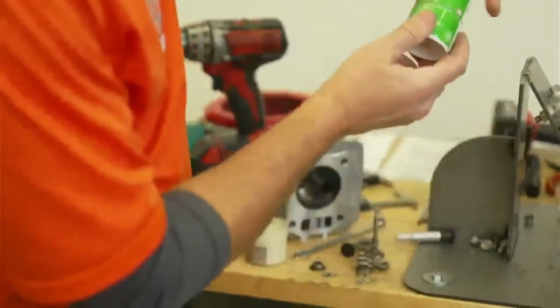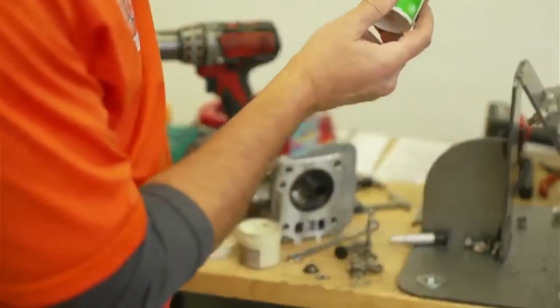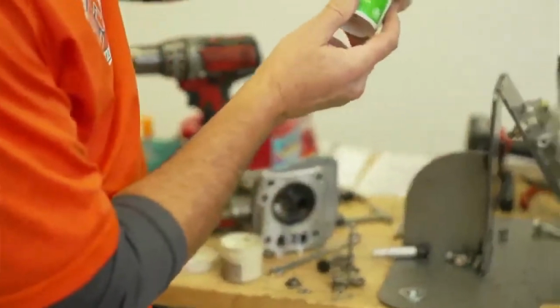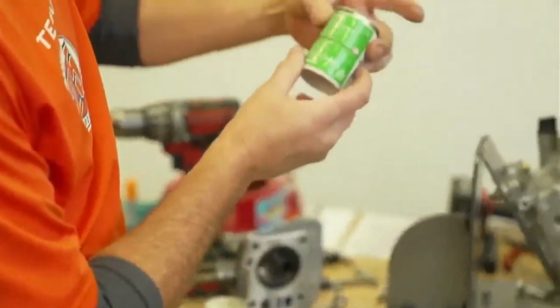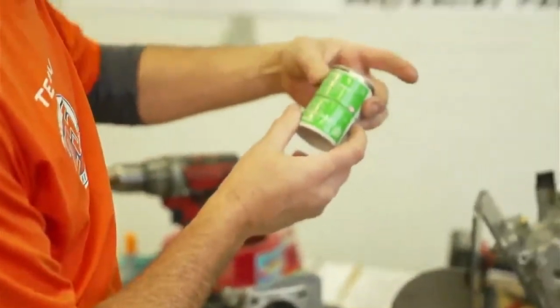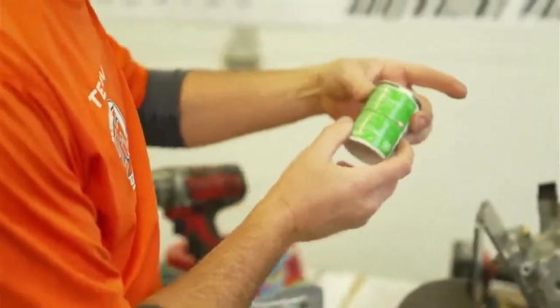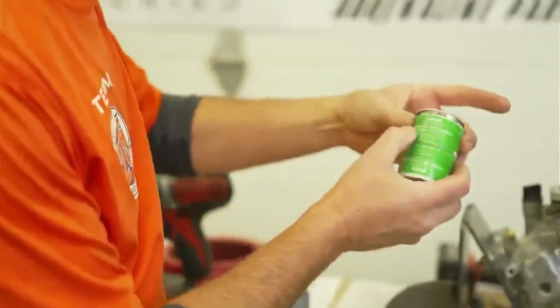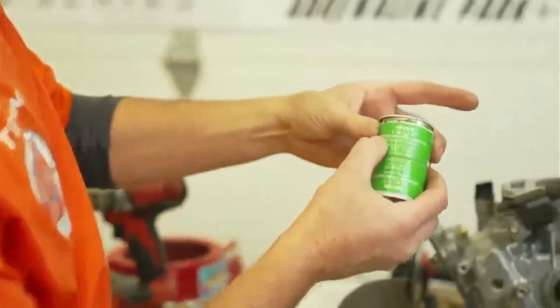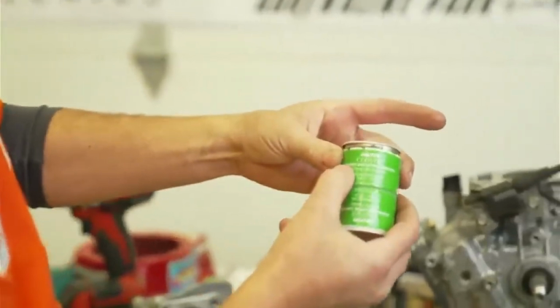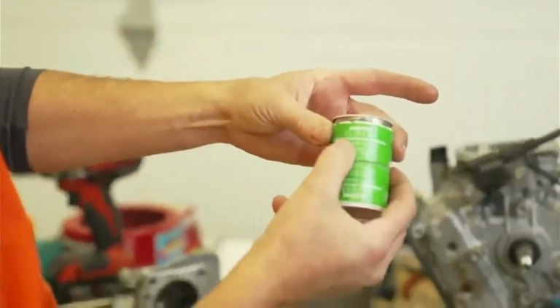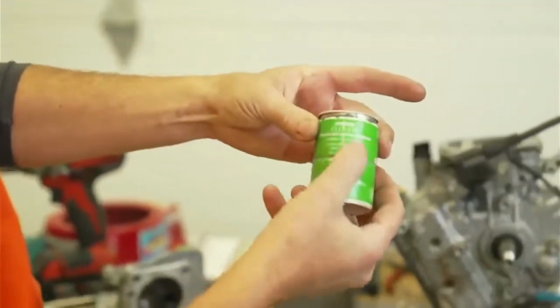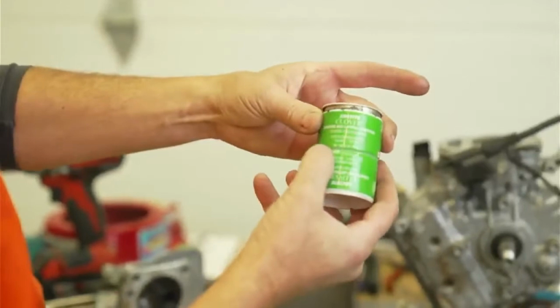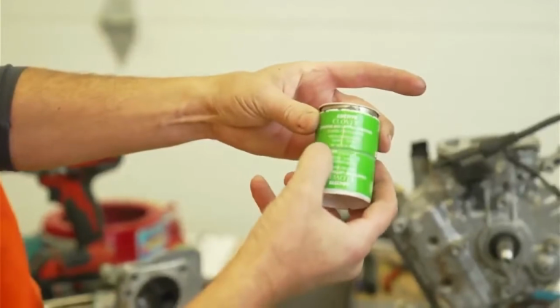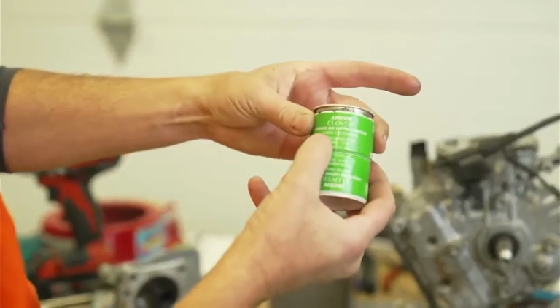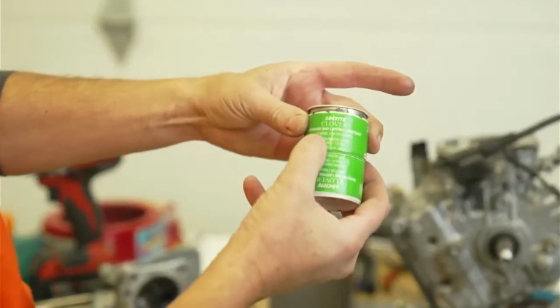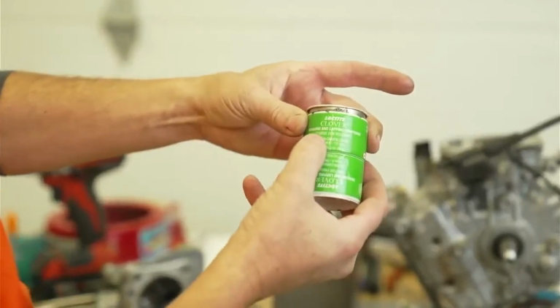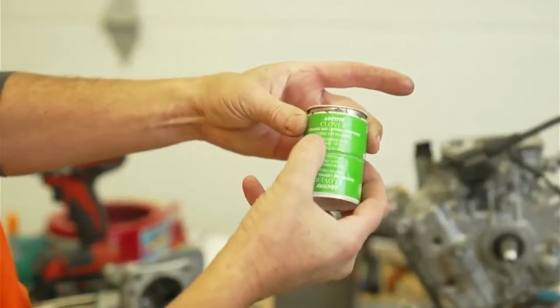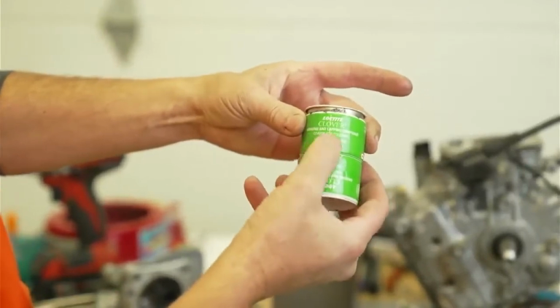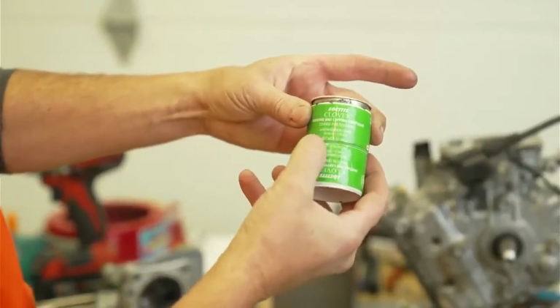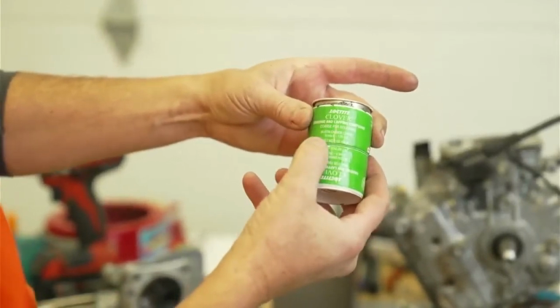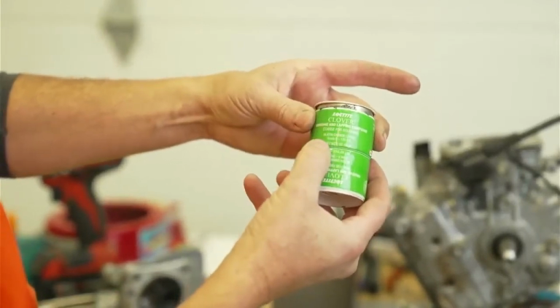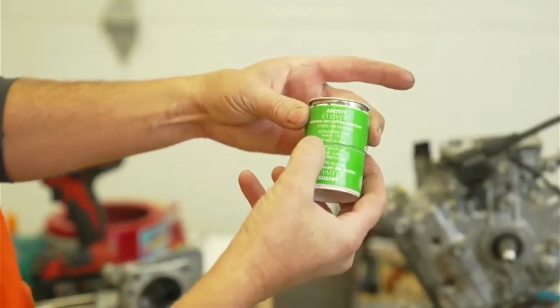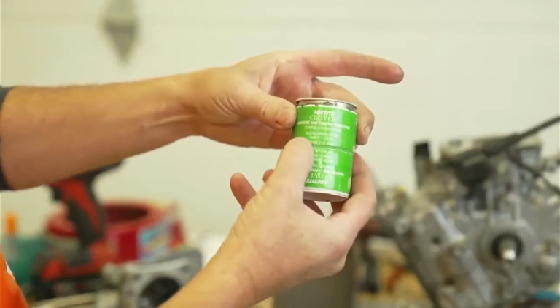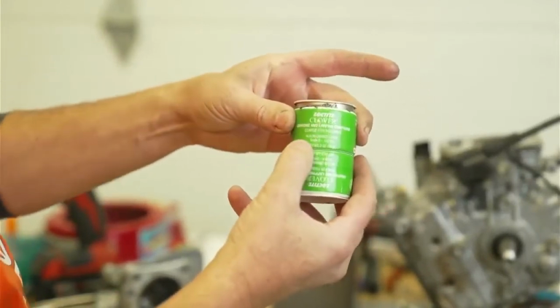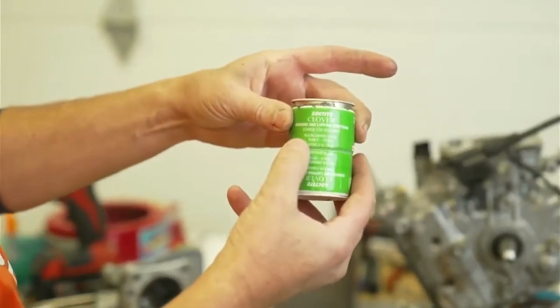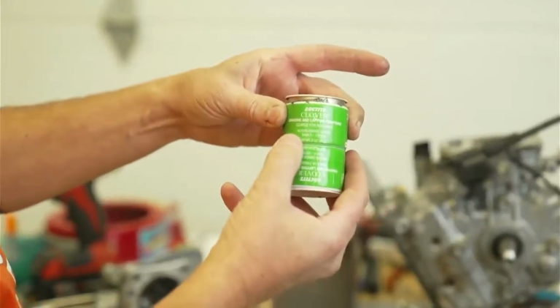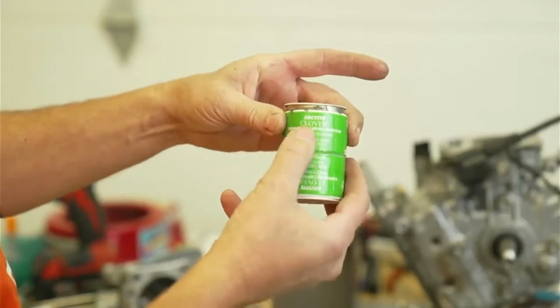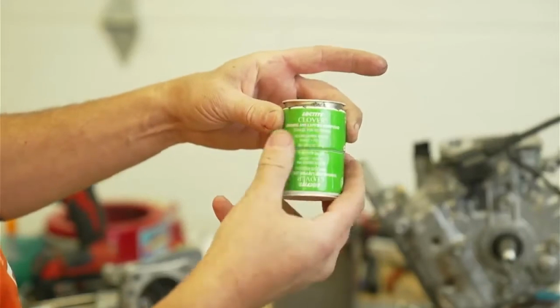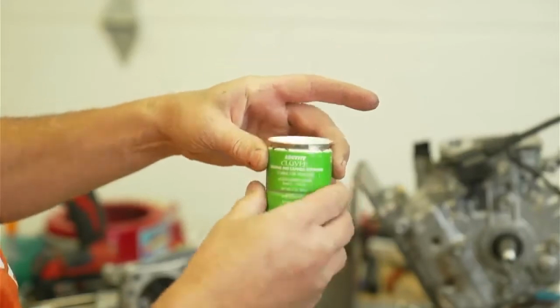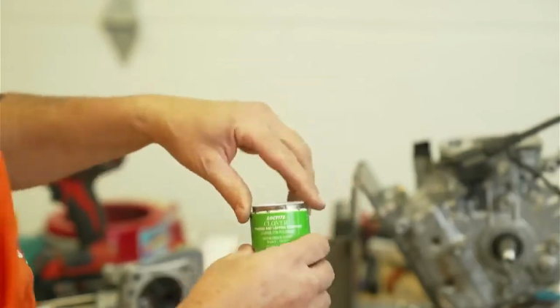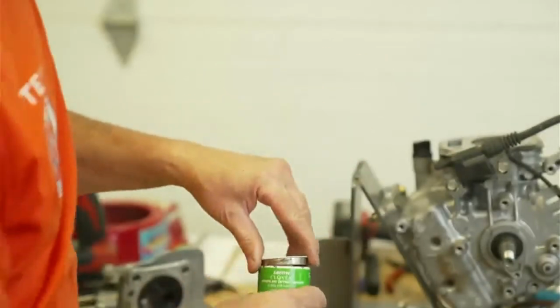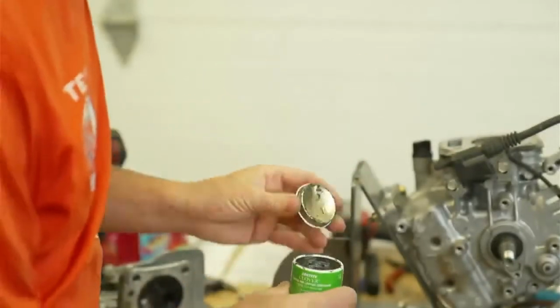So here I have this grinding and lapping compound — coarse, for roughing. This is pretty coarse, and when you hear it, it's a thicker paste.